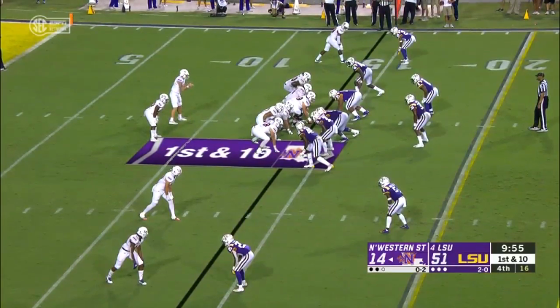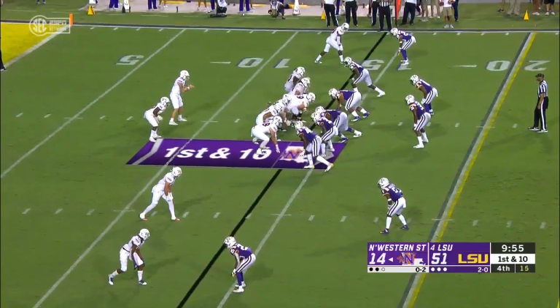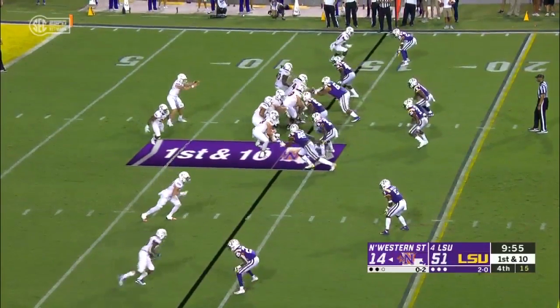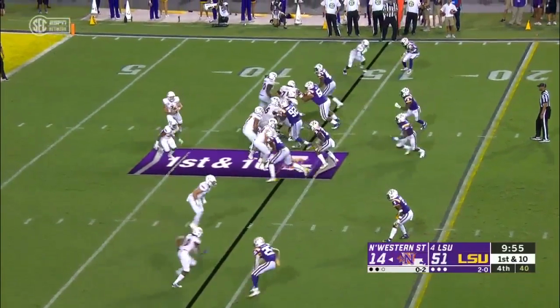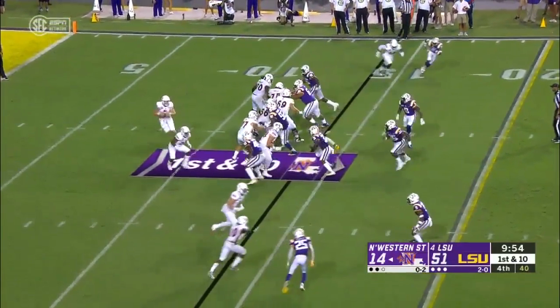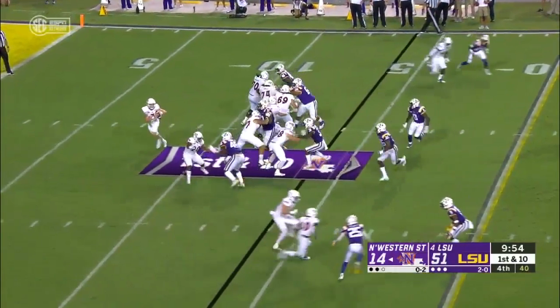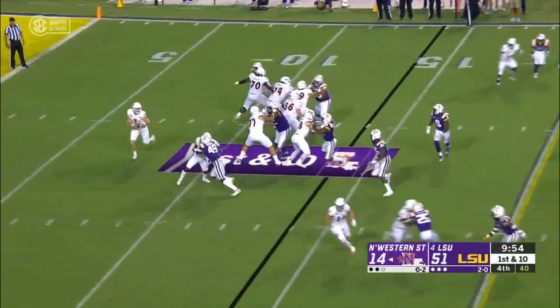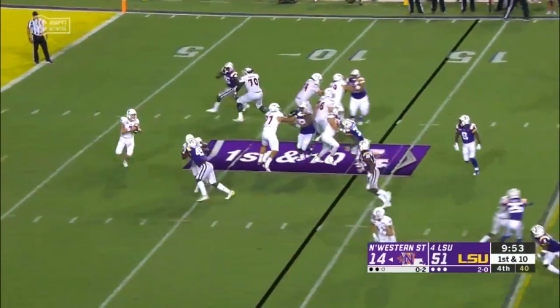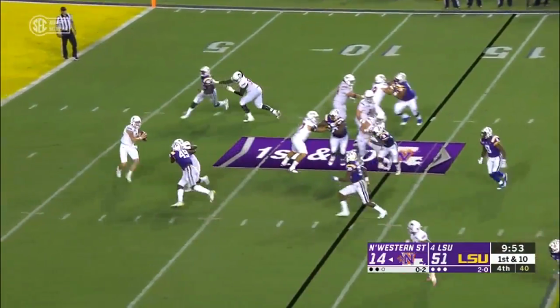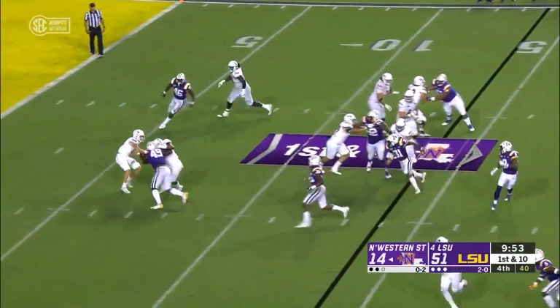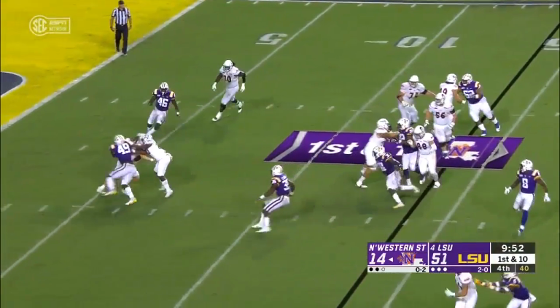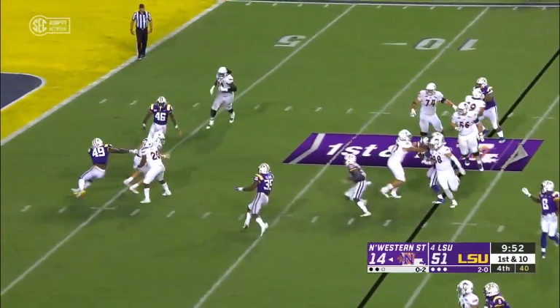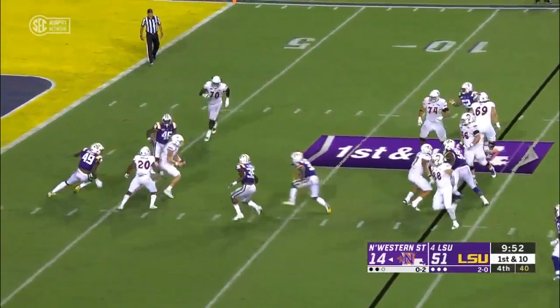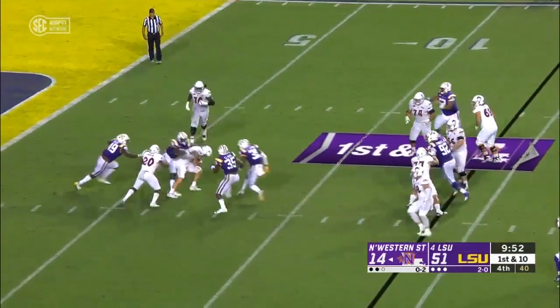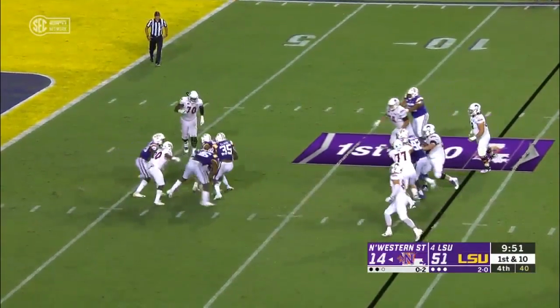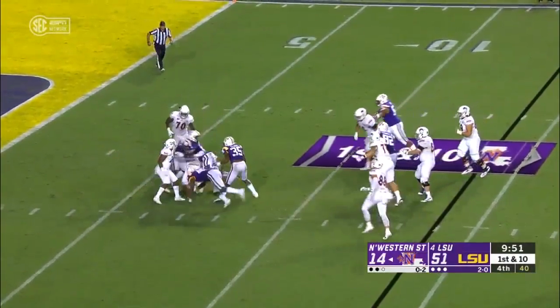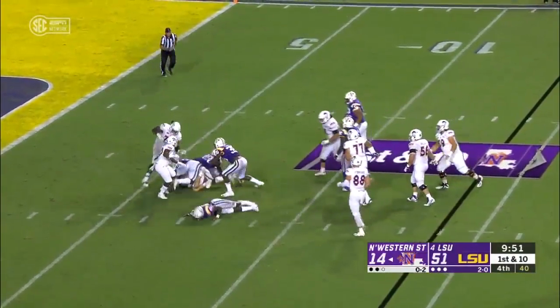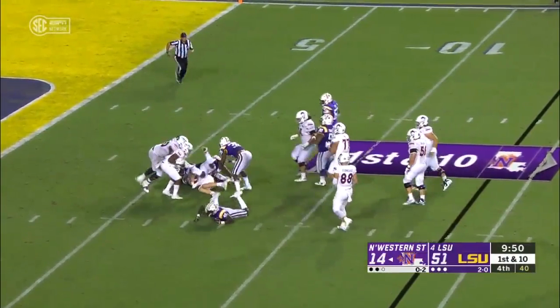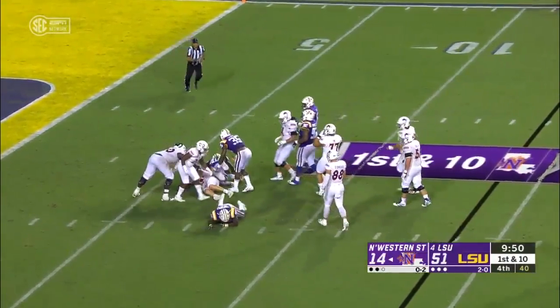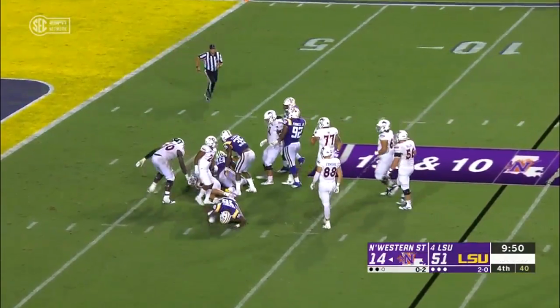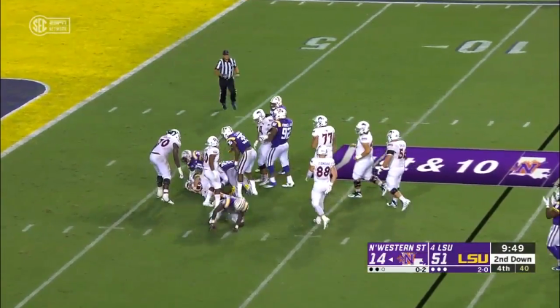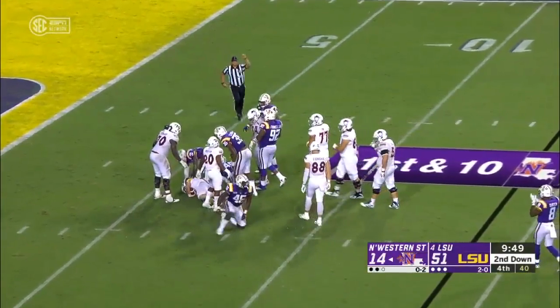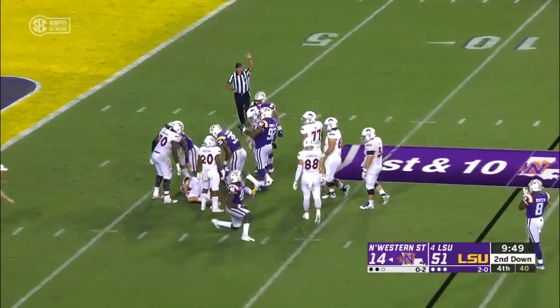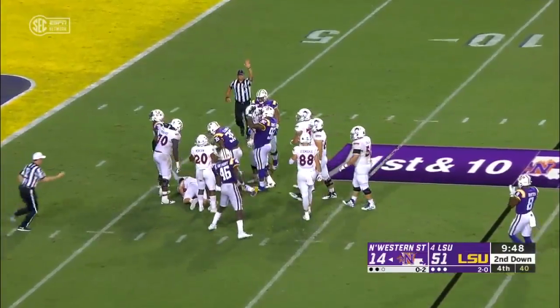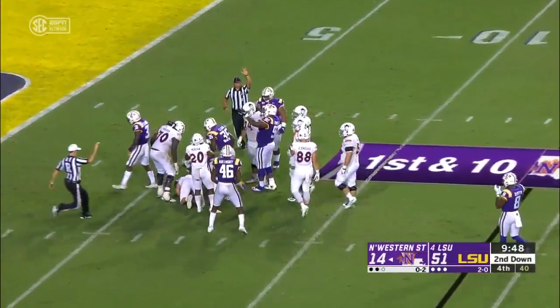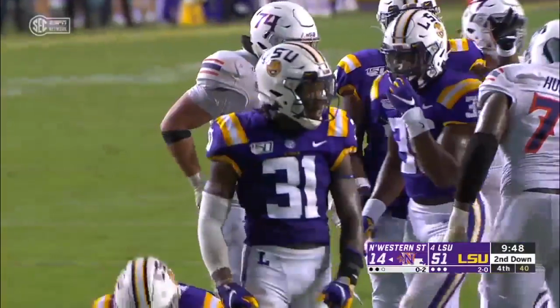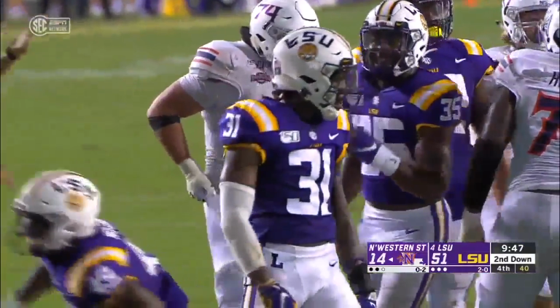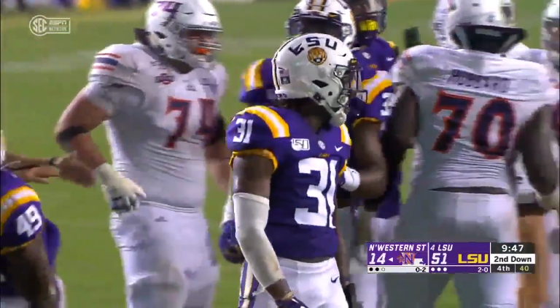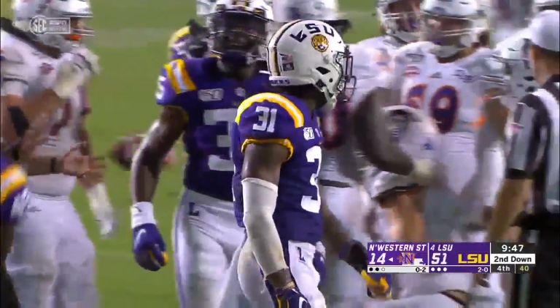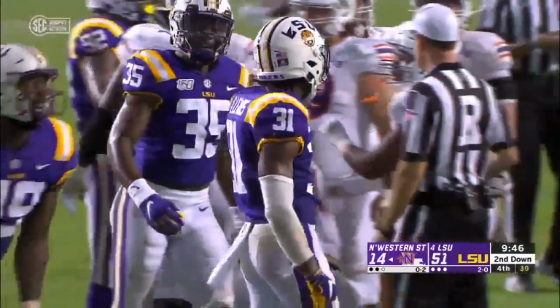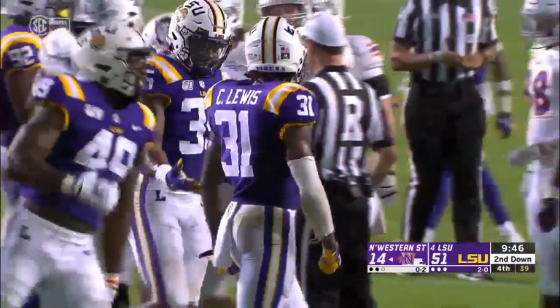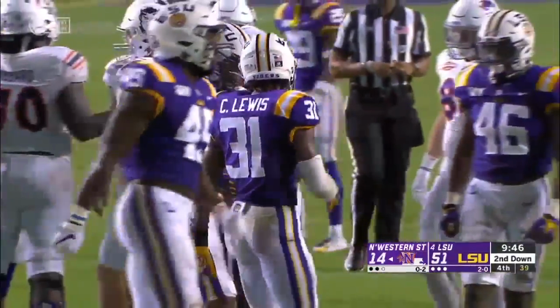Bryce Rivers out of San Antonio, a transfer from UTSA, is in at quarterback. The southpaw gets swarmed and he gets dropped — it's a loss of seven.